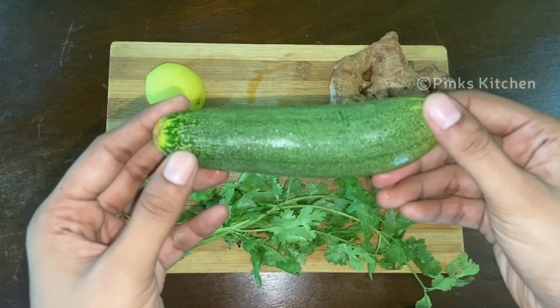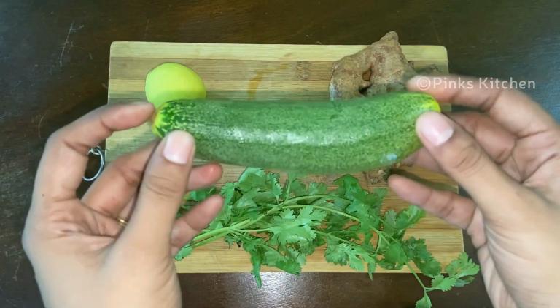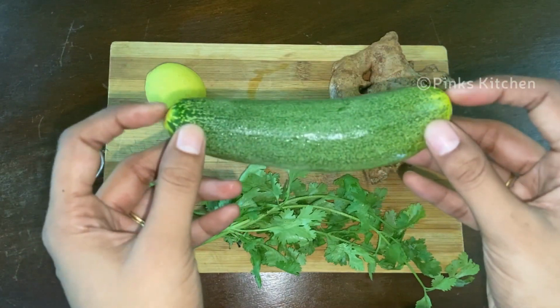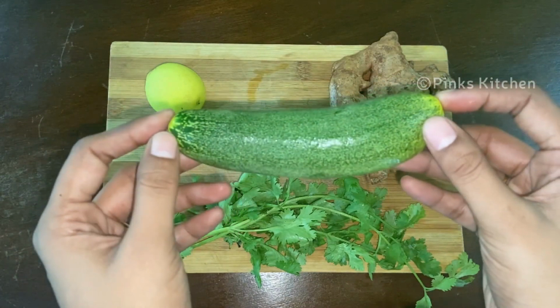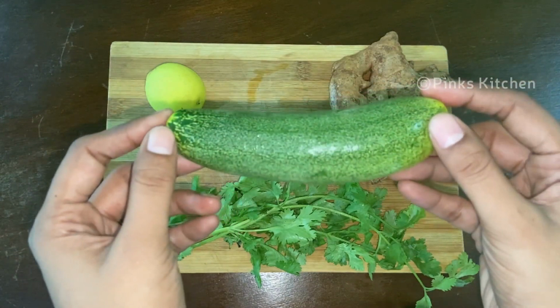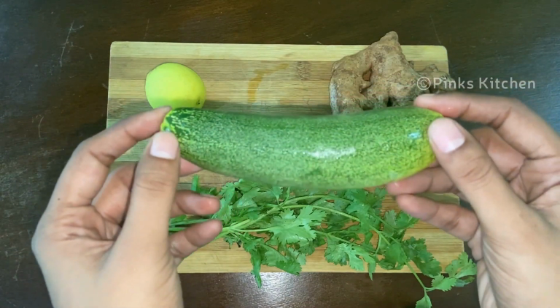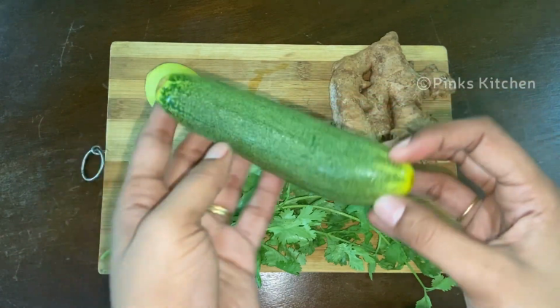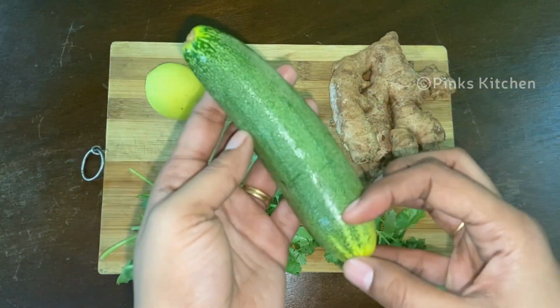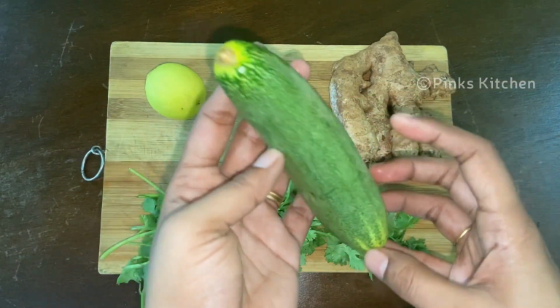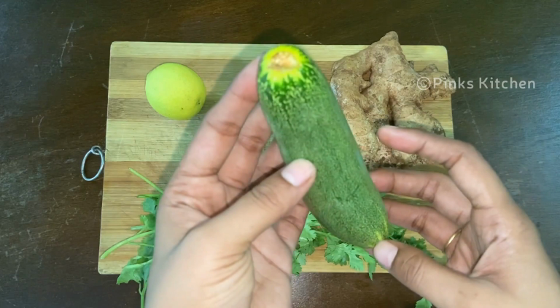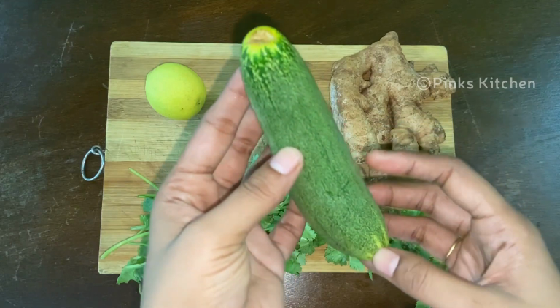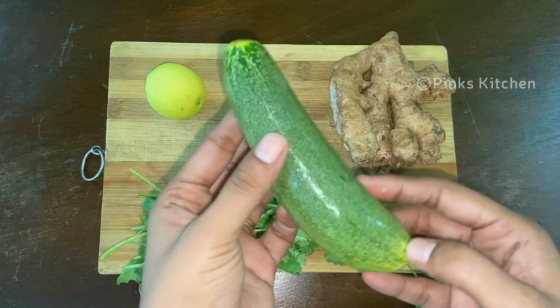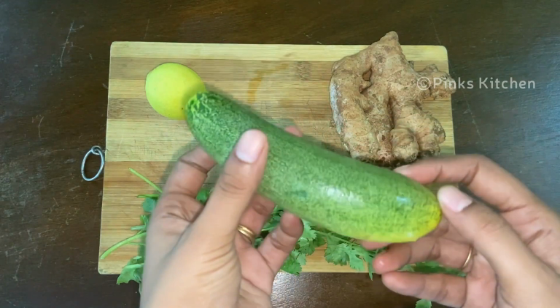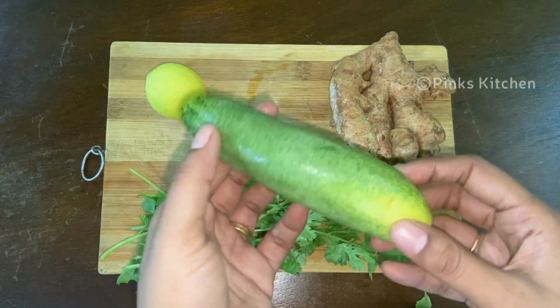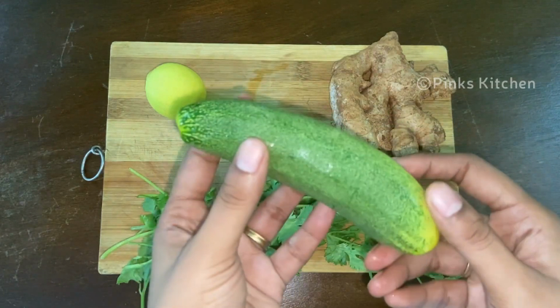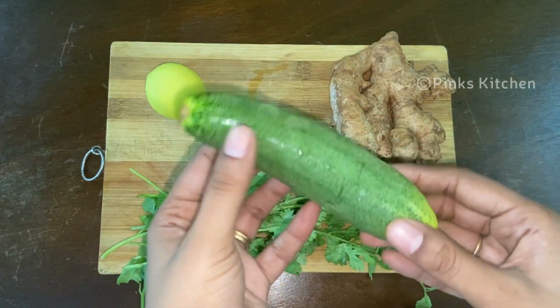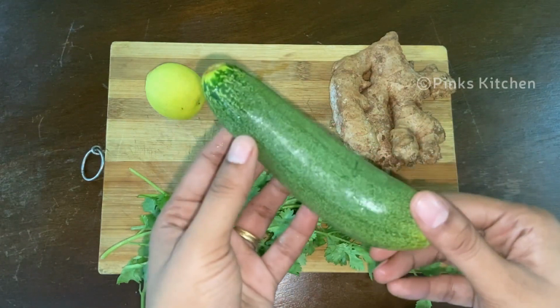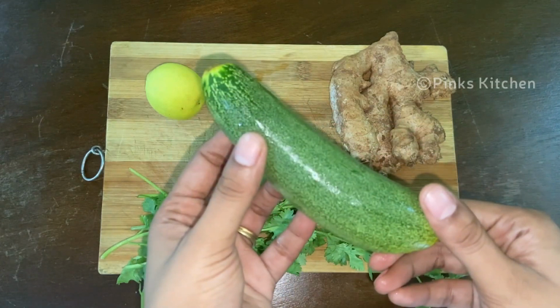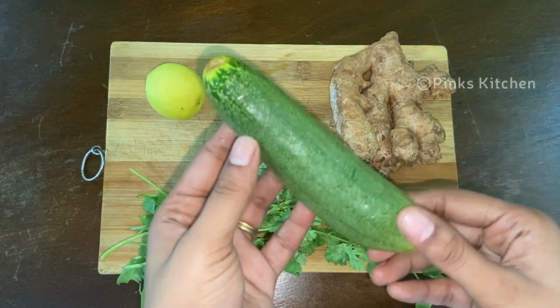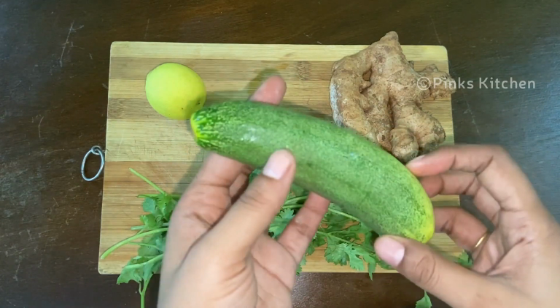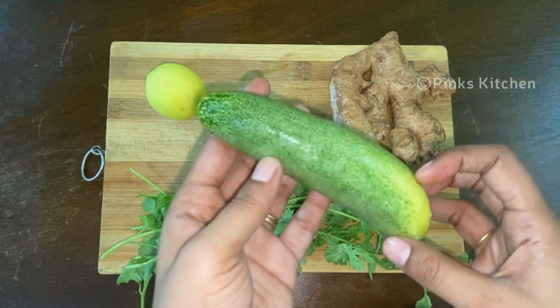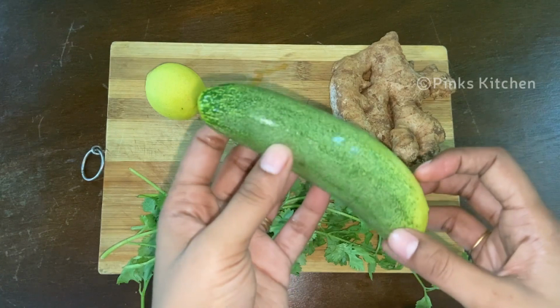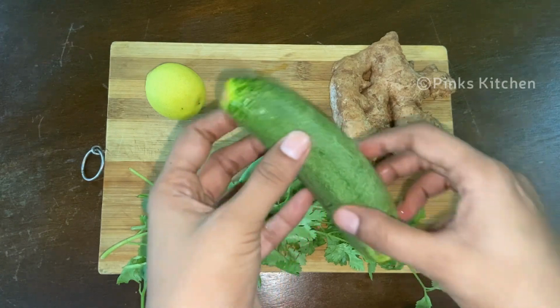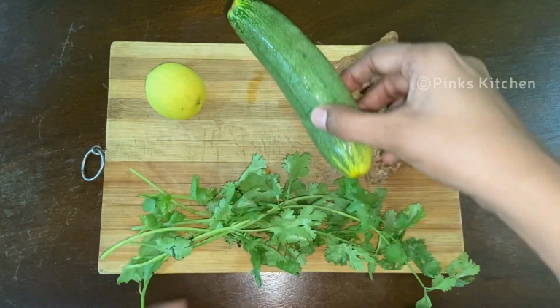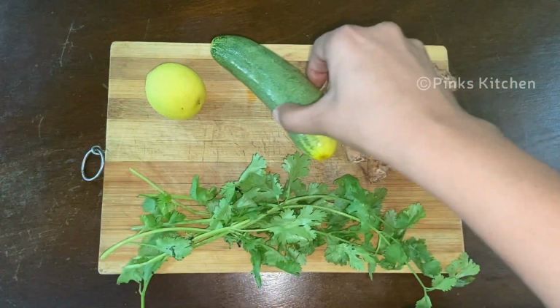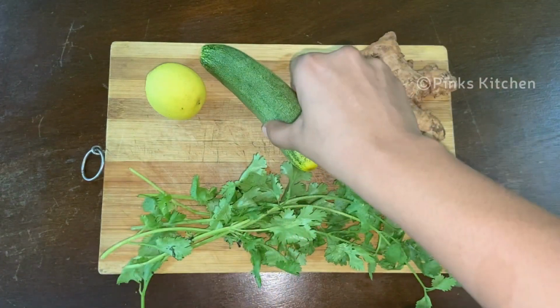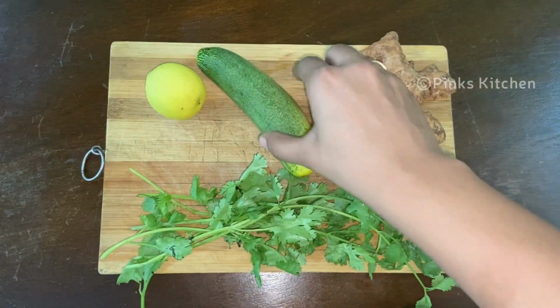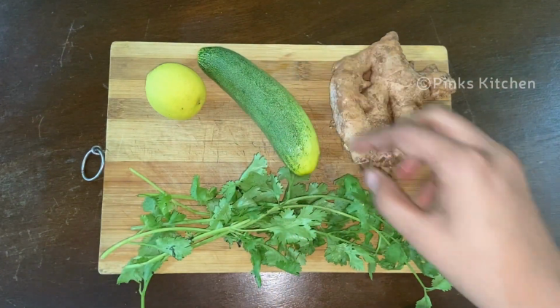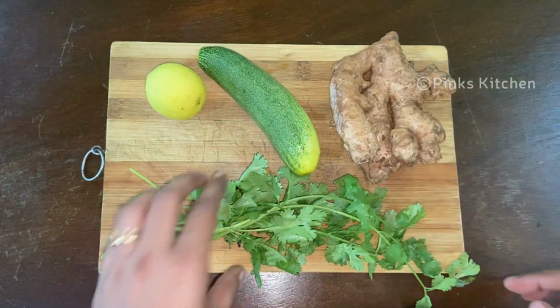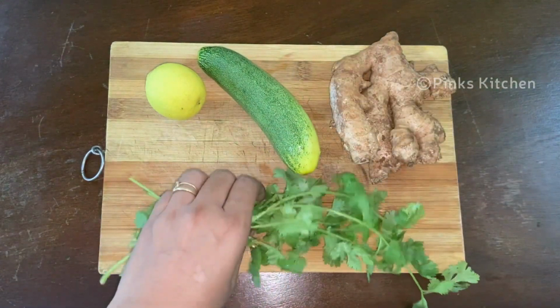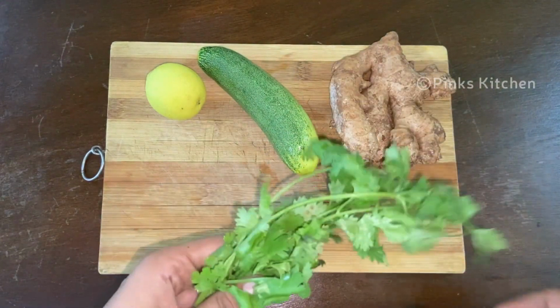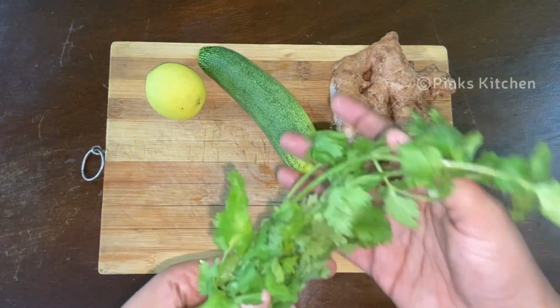When it comes to cucumber, it's low in calorie, high in fiber, and has essential nutrients such as vitamin C and K. Apart from weight loss, it also keeps your bones, skin, and hair strong. It detoxes your body and keeps you hydrated throughout the day.